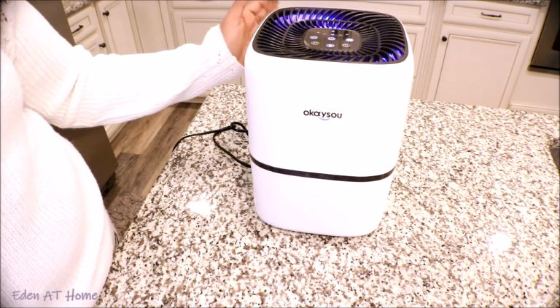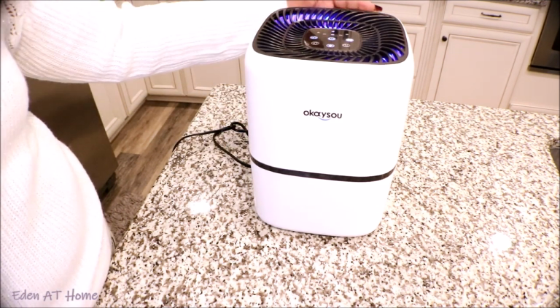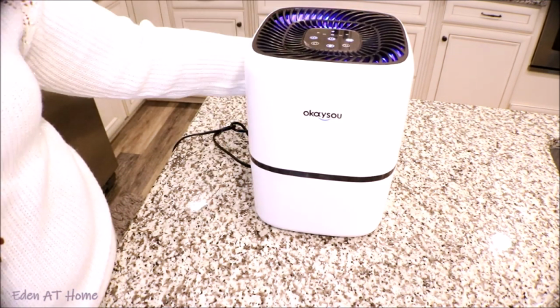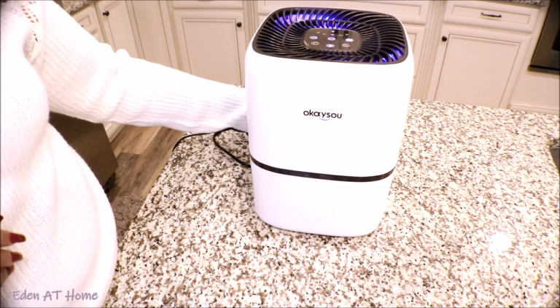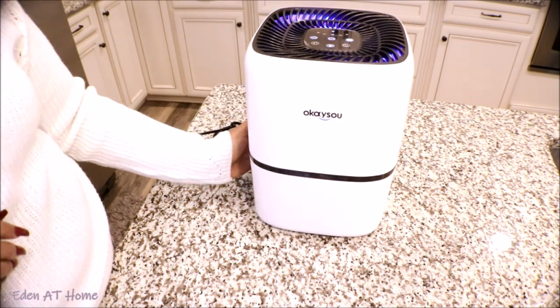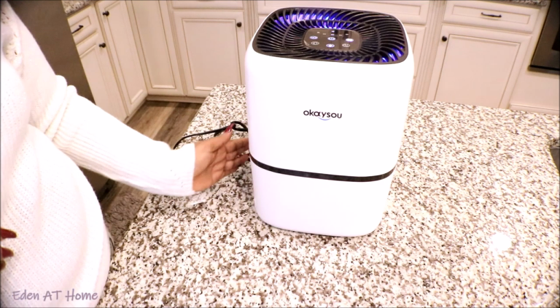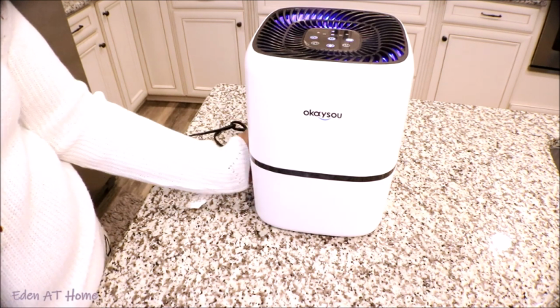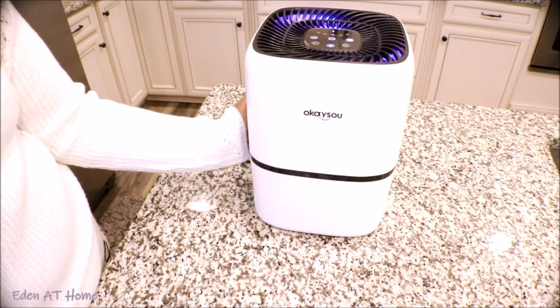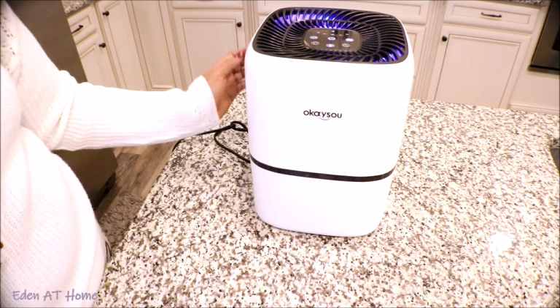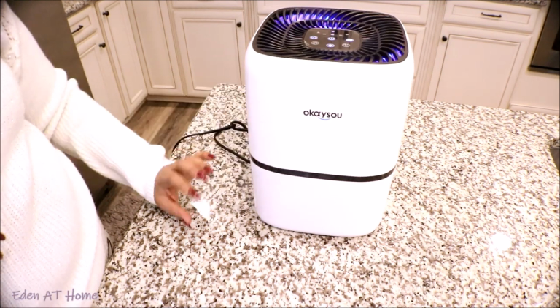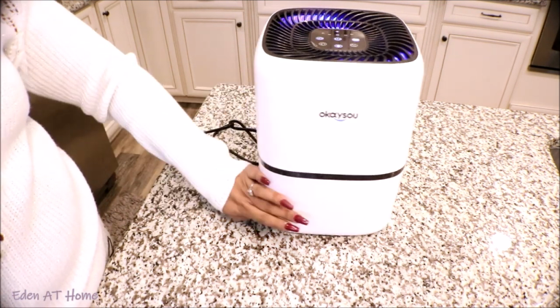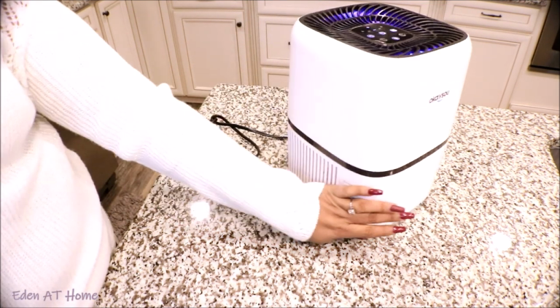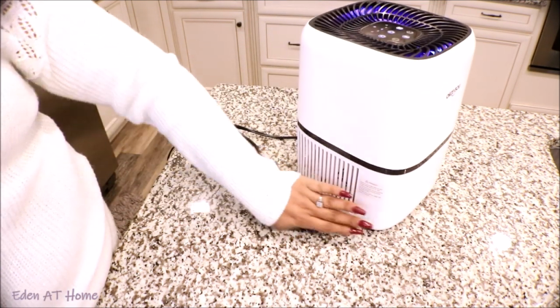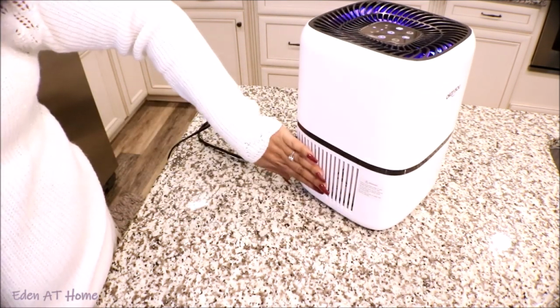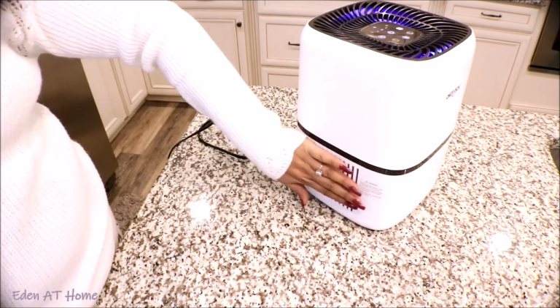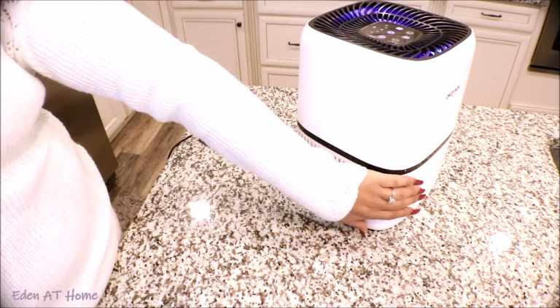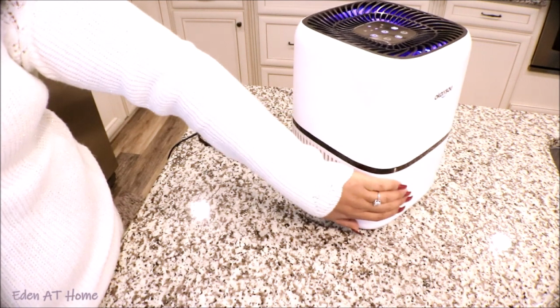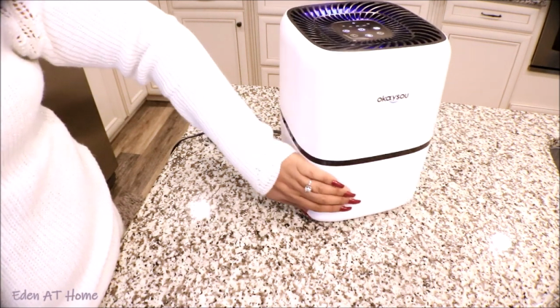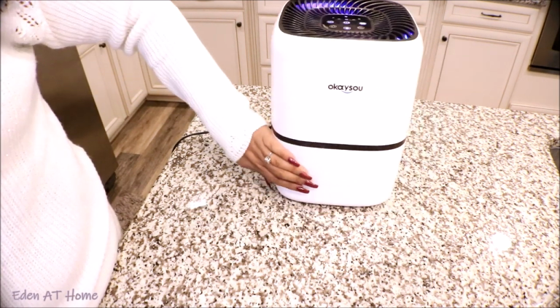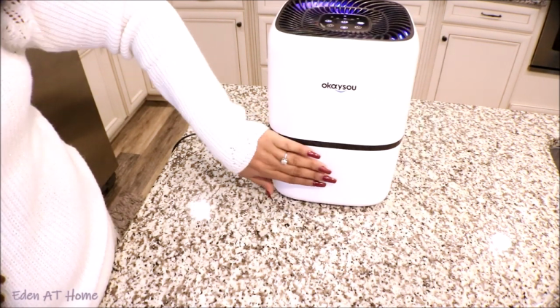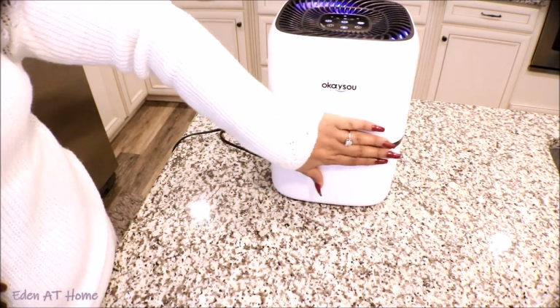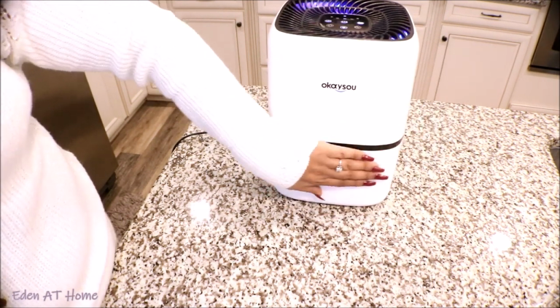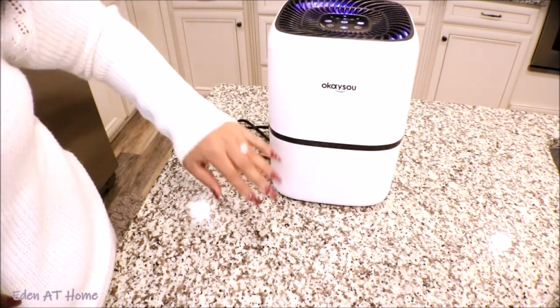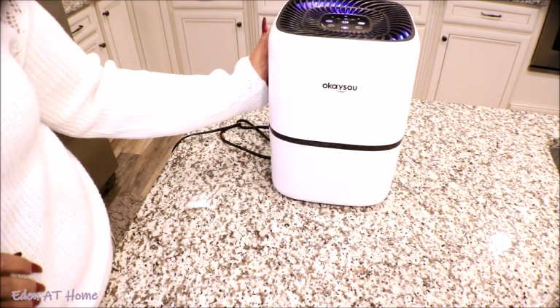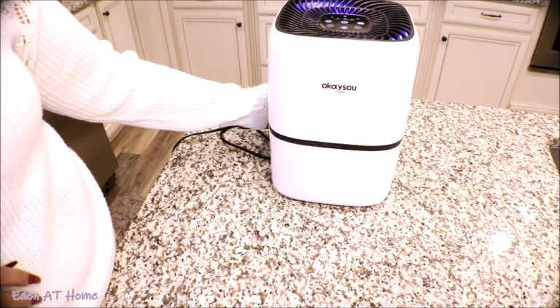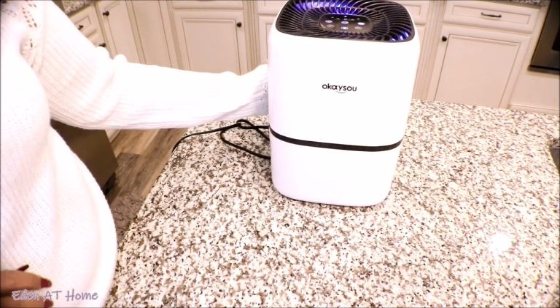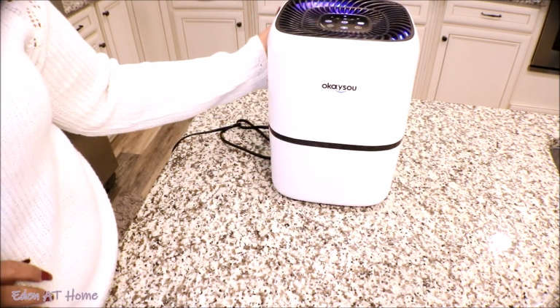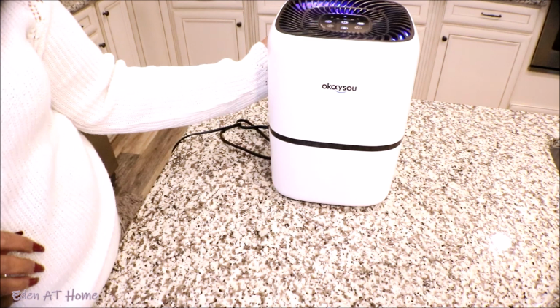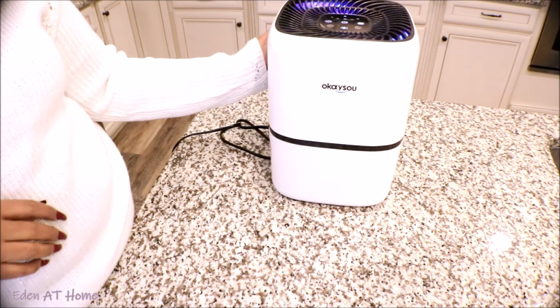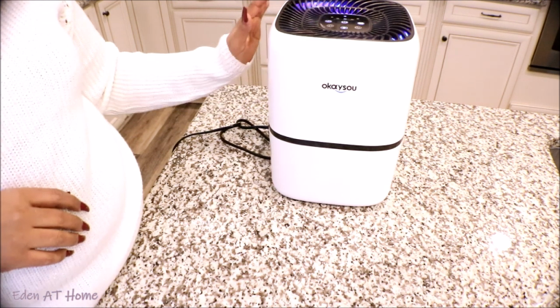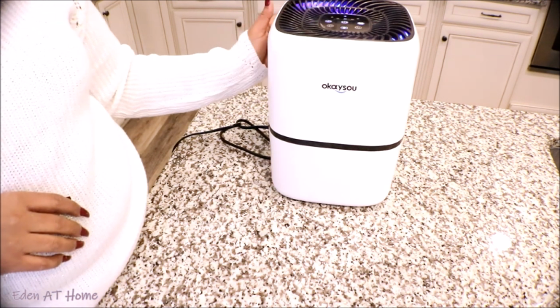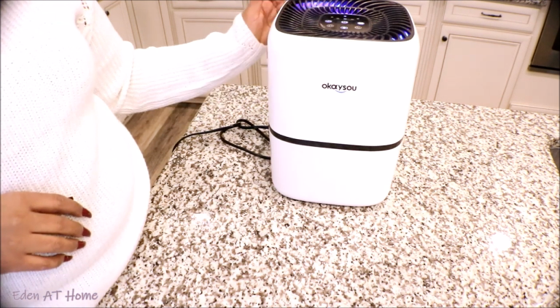You guys, this is too pretty so I want it for myself. If you are interested in the air purifier, I will leave their information in the description box — please check them out. Thank you so much for sponsoring this video today.